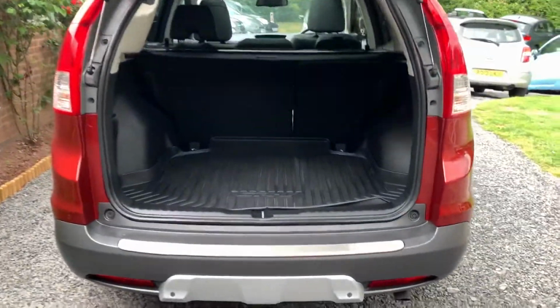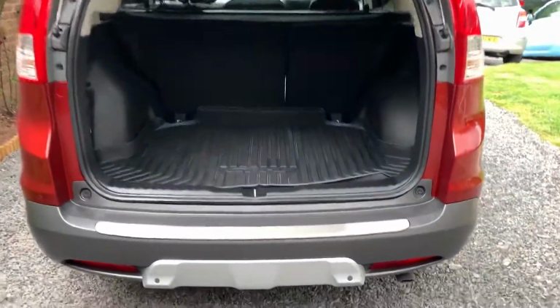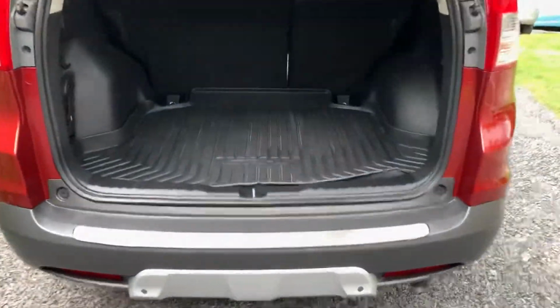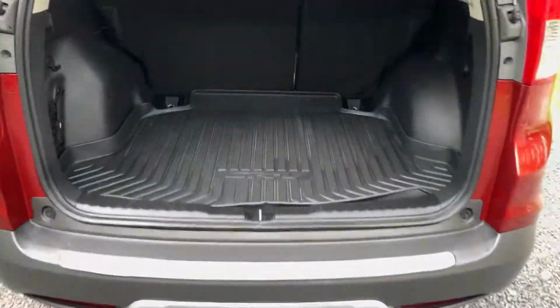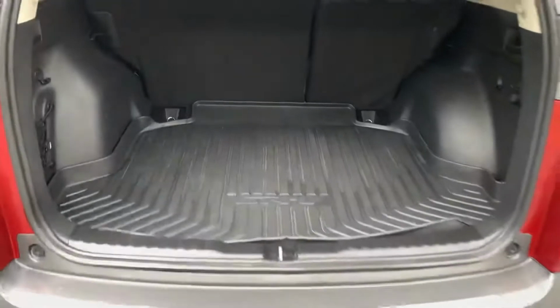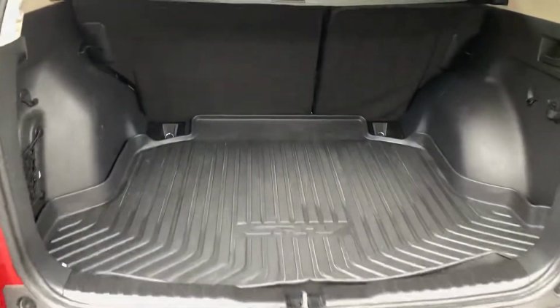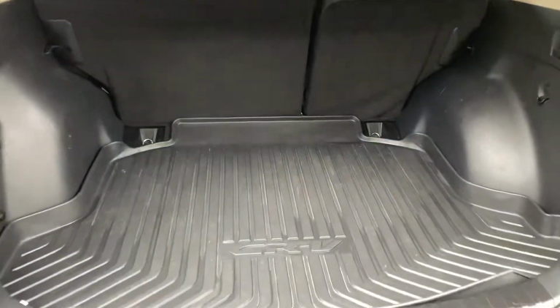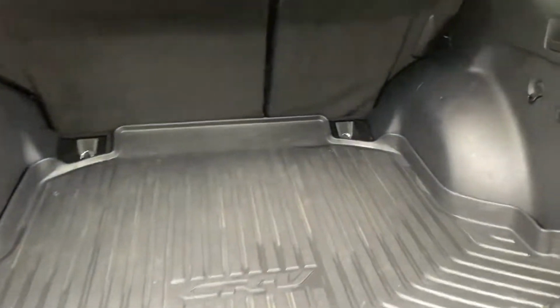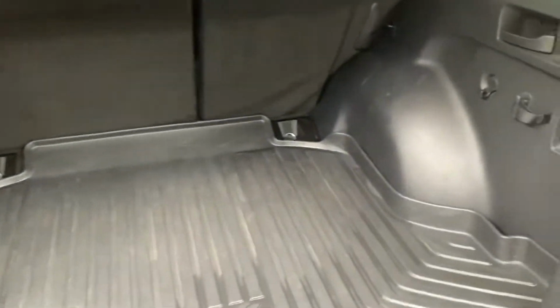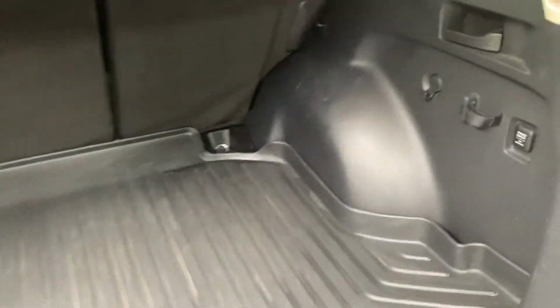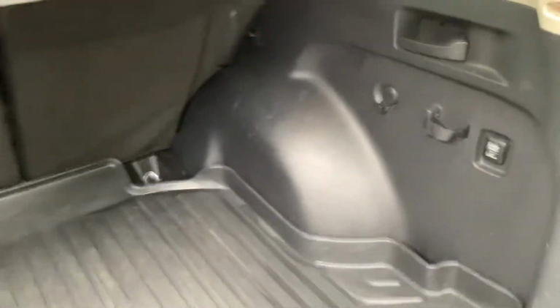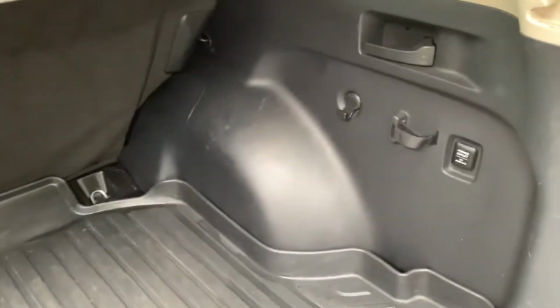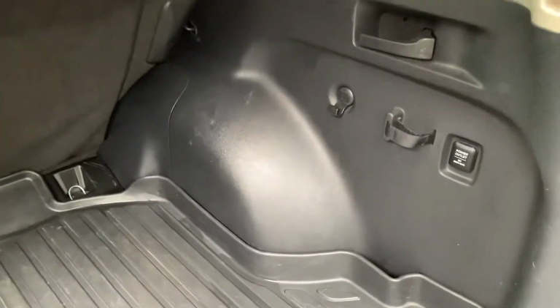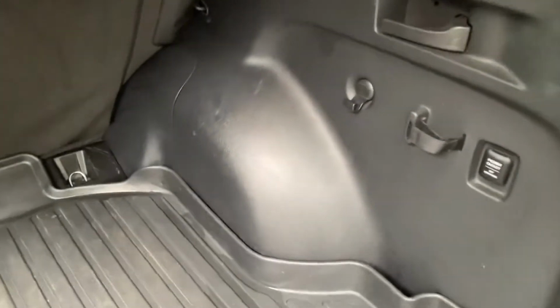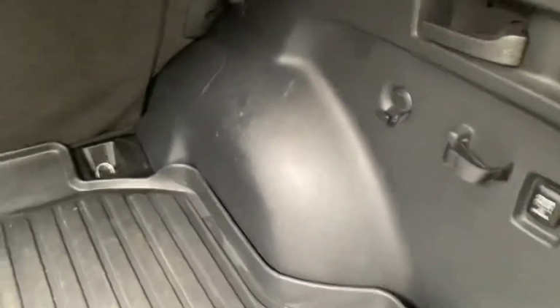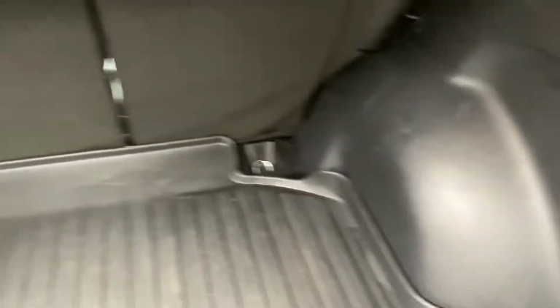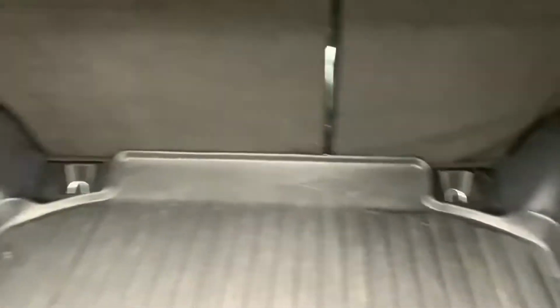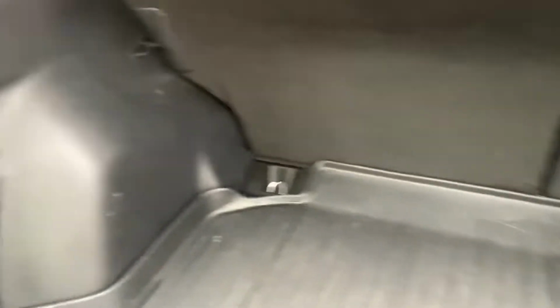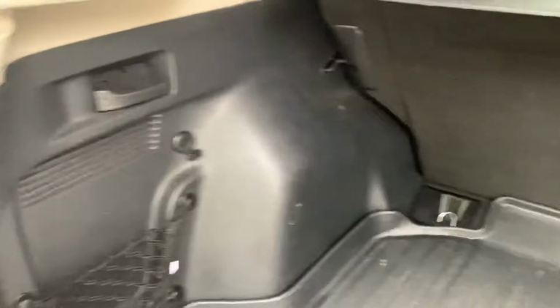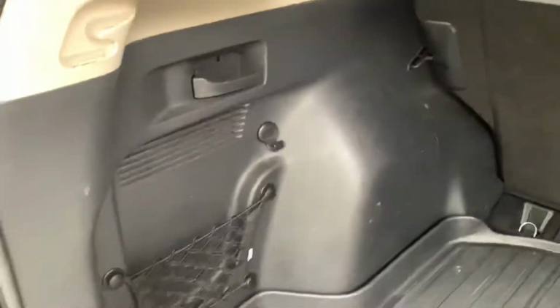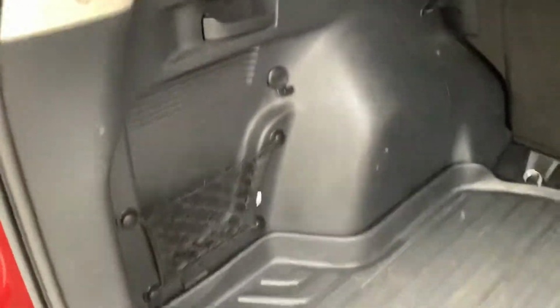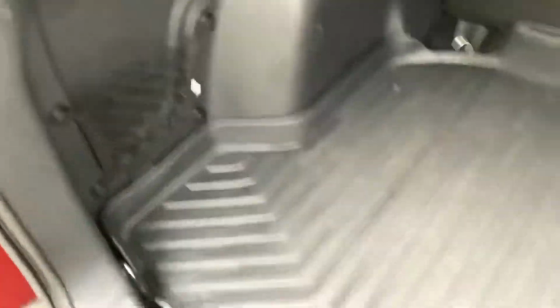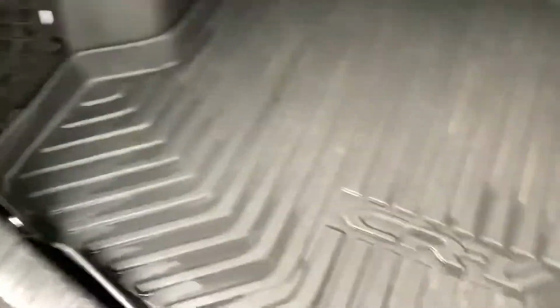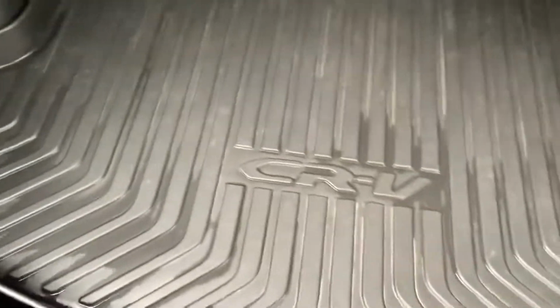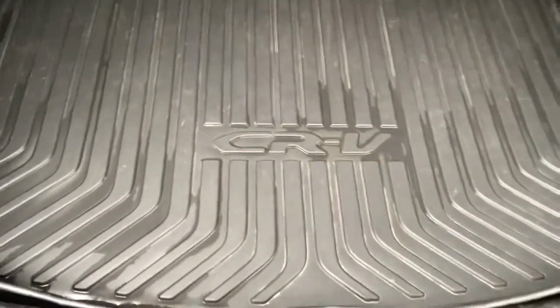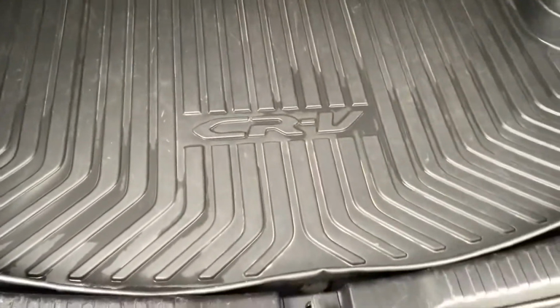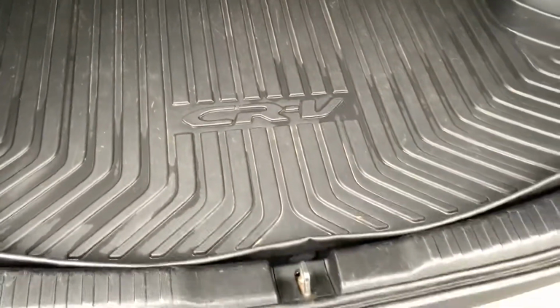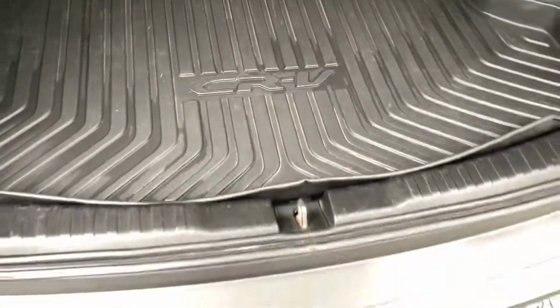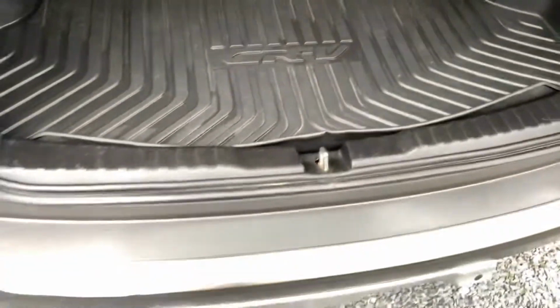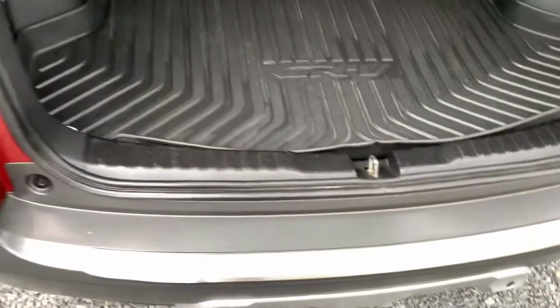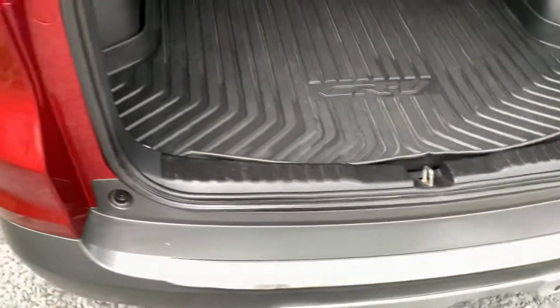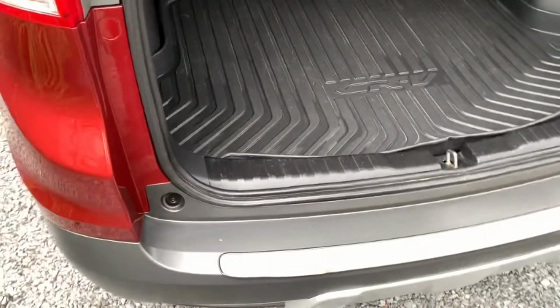In the boot area, again exceptionally clean. There are one or two little scrapes on the plastics, but it has certainly not had heavy use. It does come with a boot mat and all the tools are present.